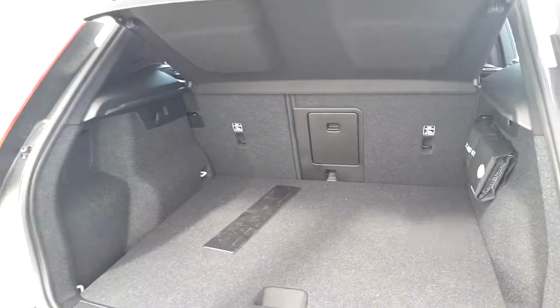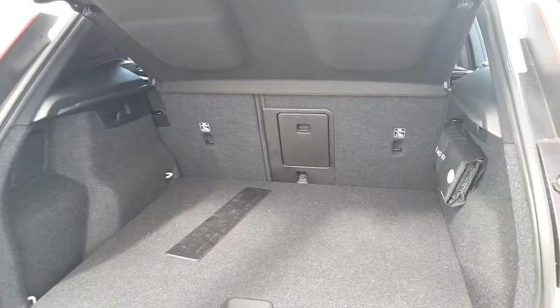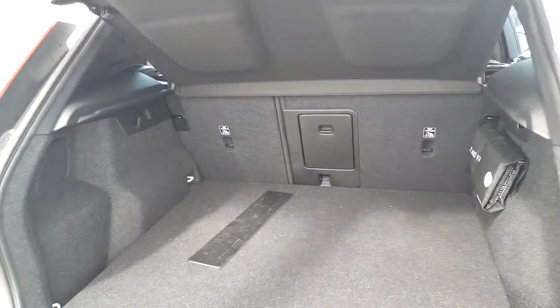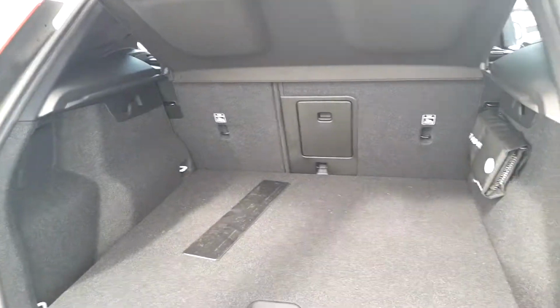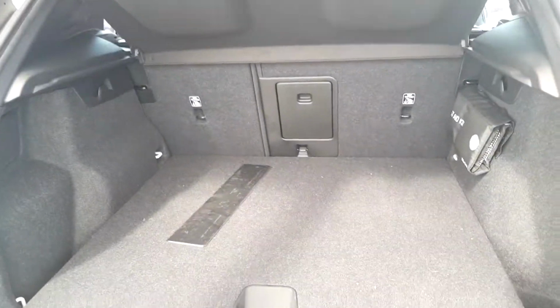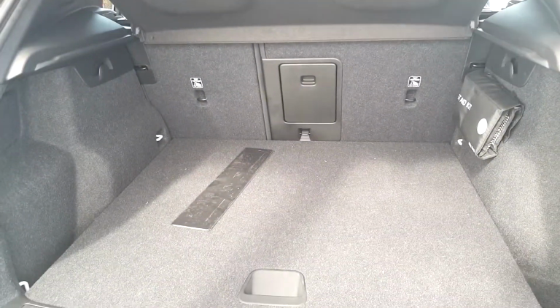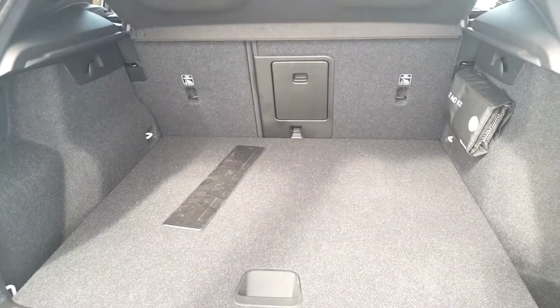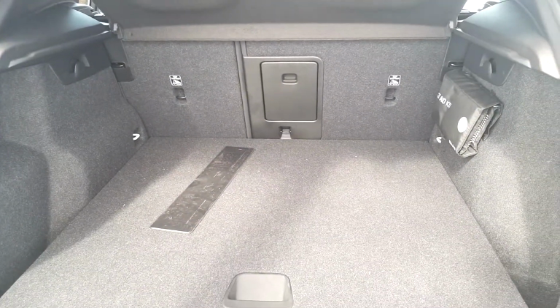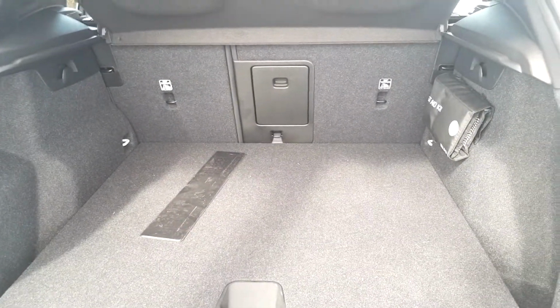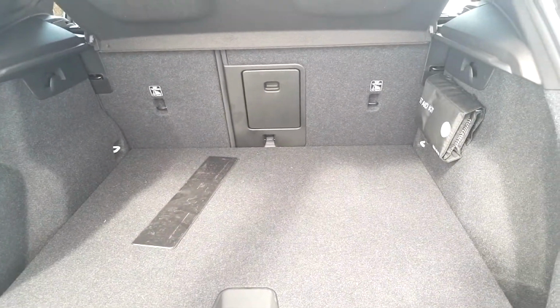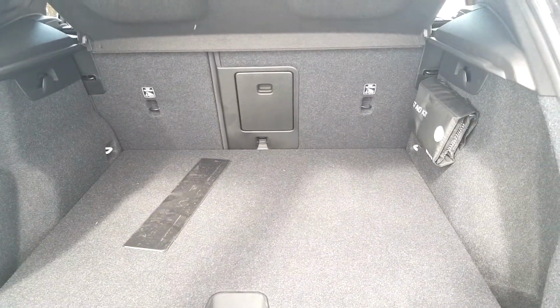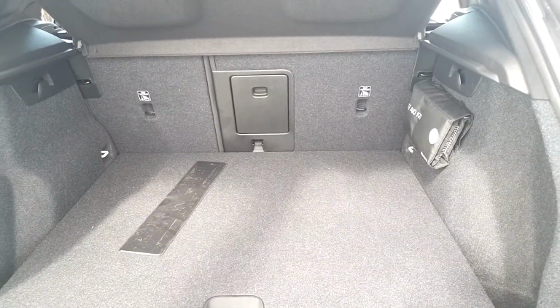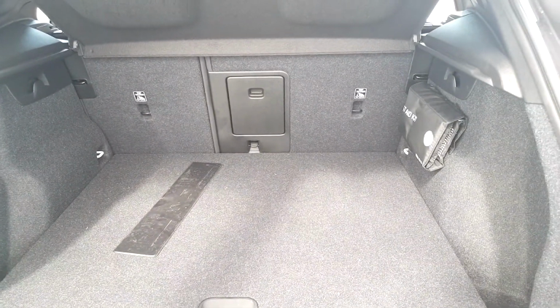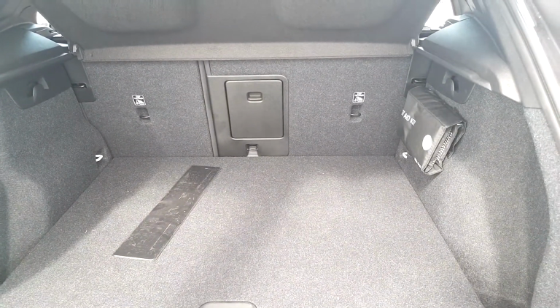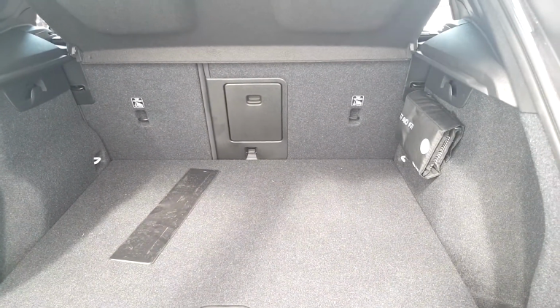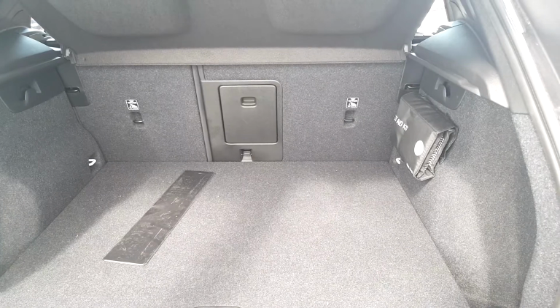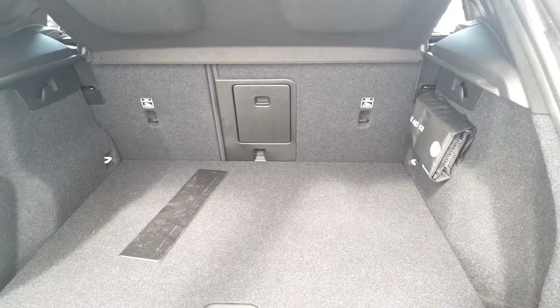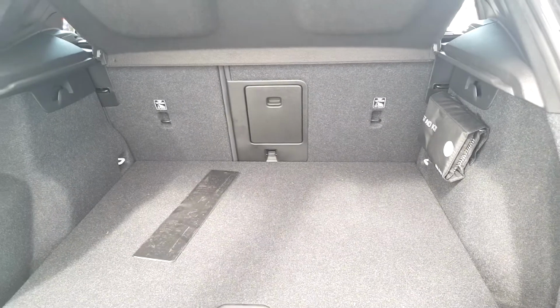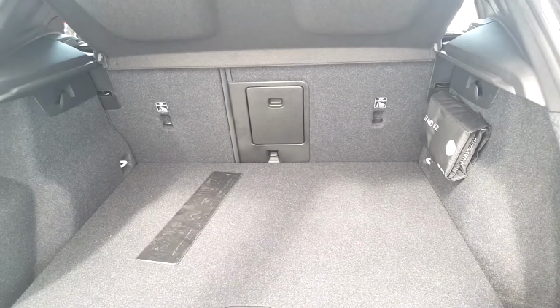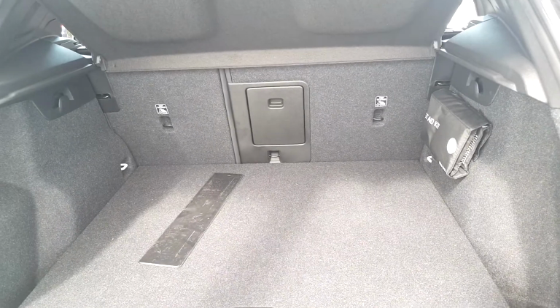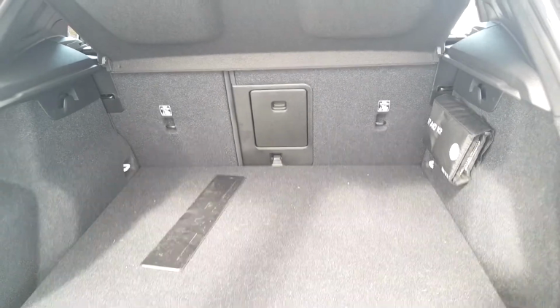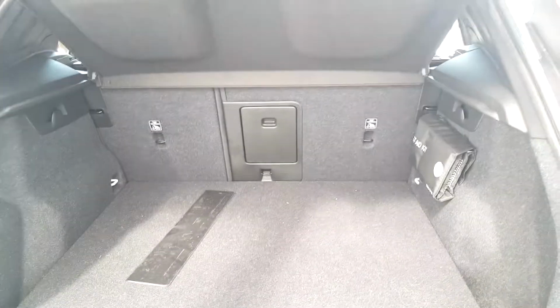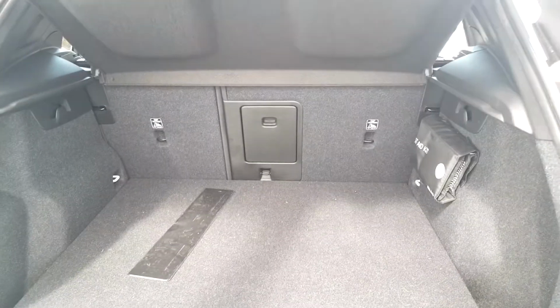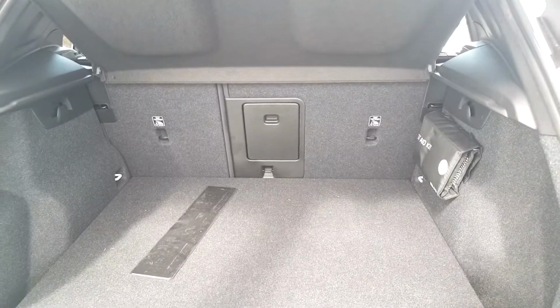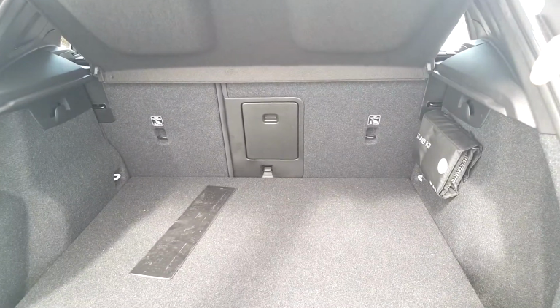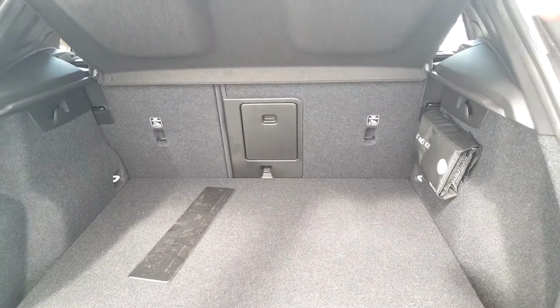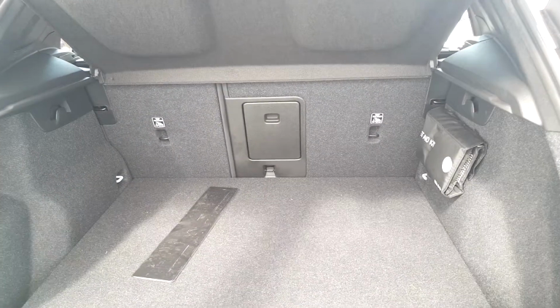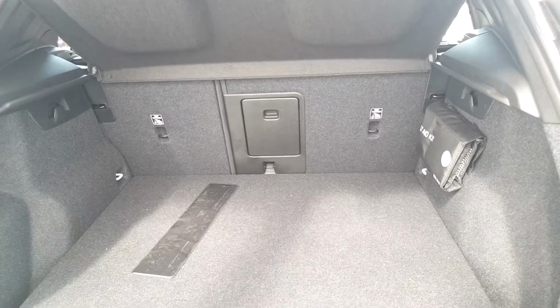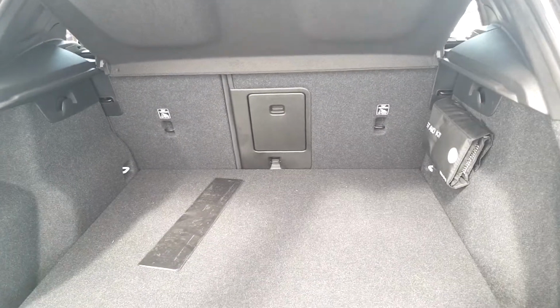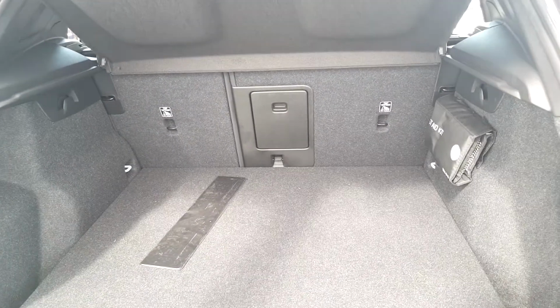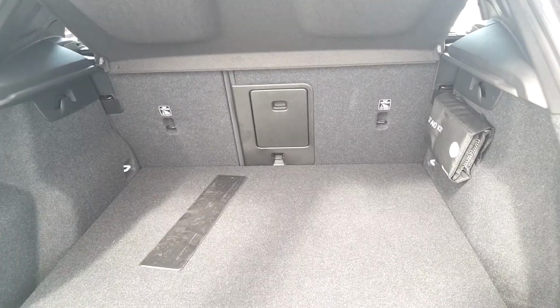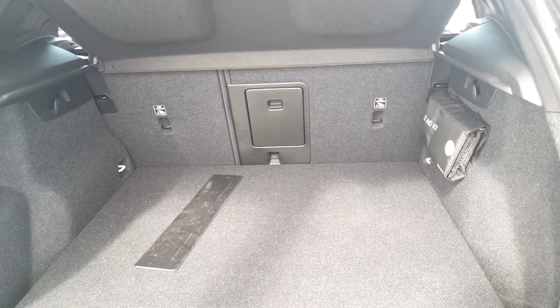As you can see it's a very generous spacious boot and the rear seats also fall down for the extra bit of room. We also have our first aid kit on the right hand side just here.